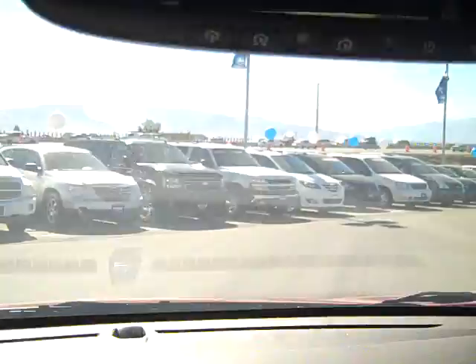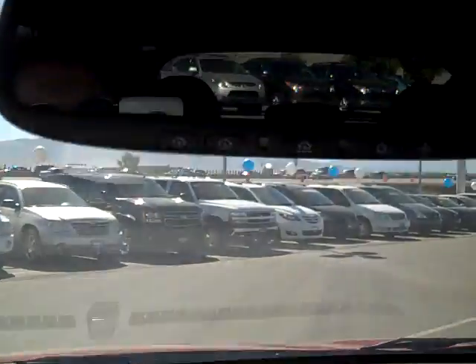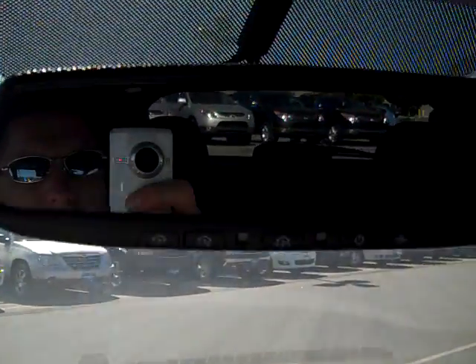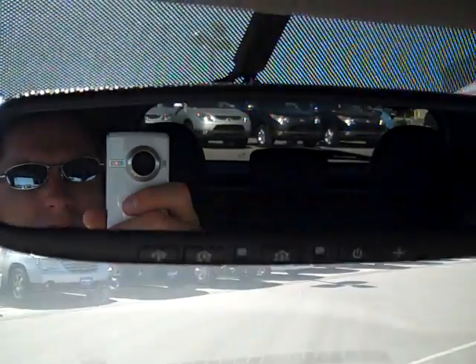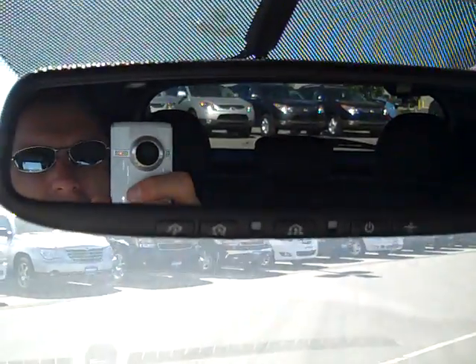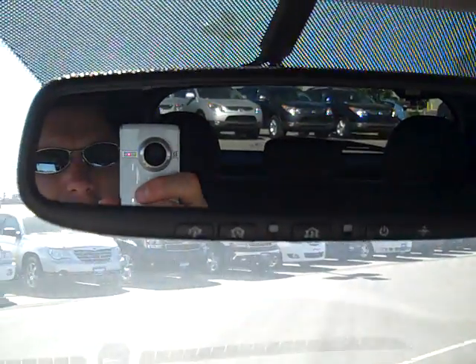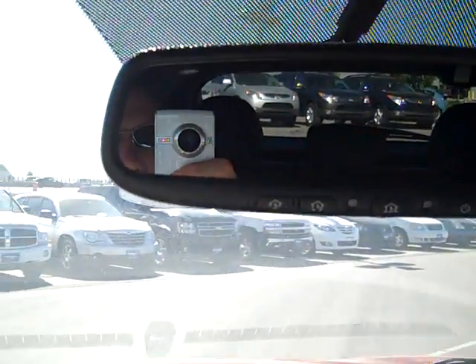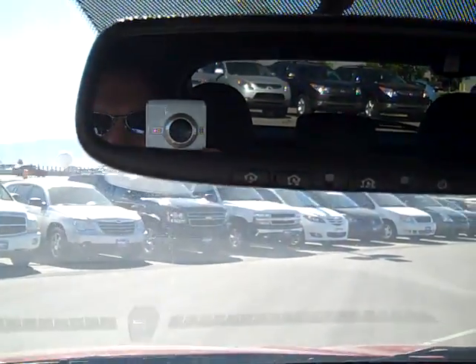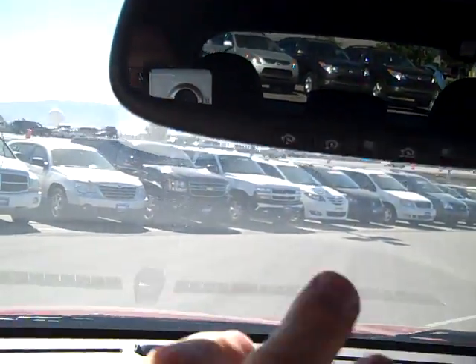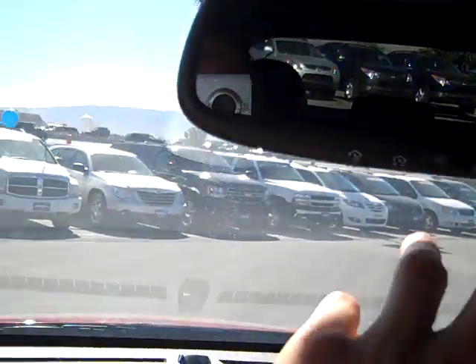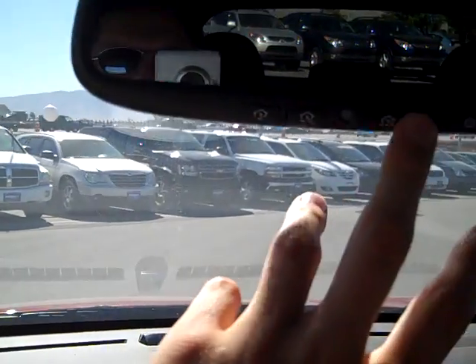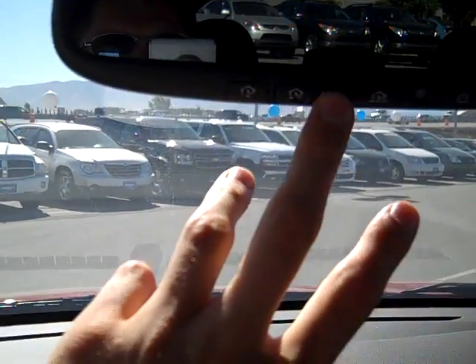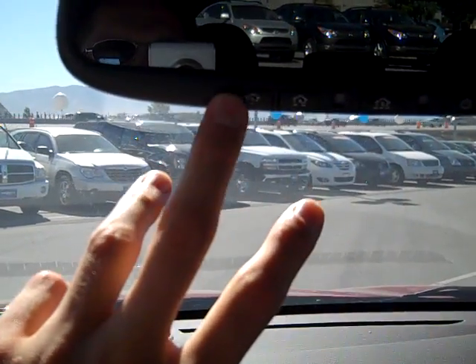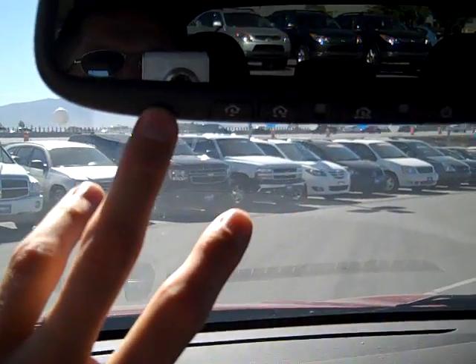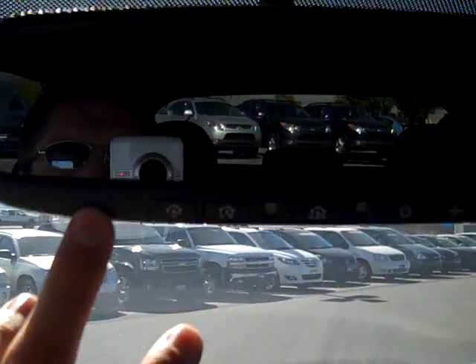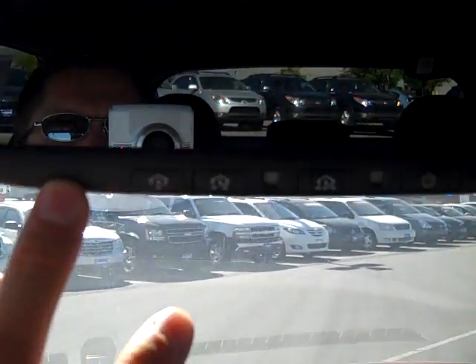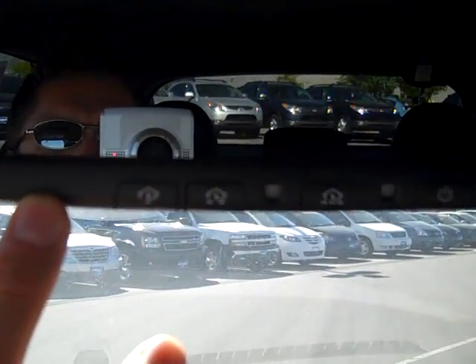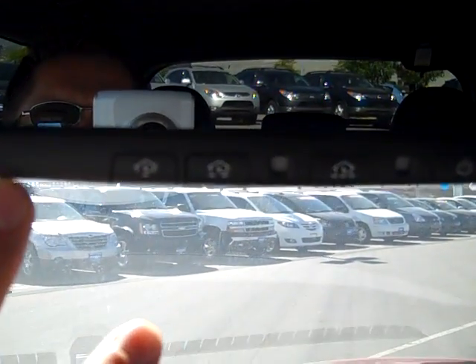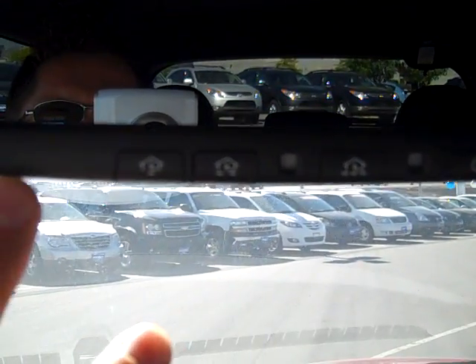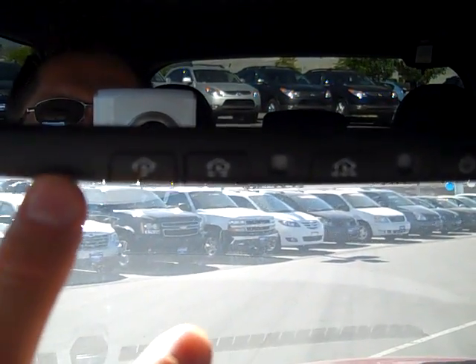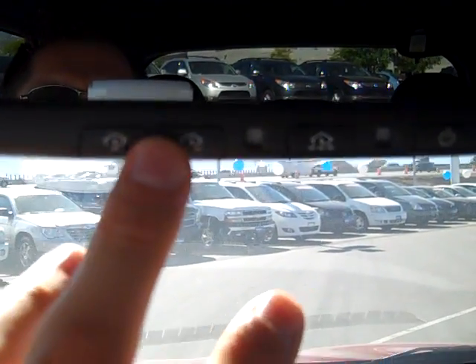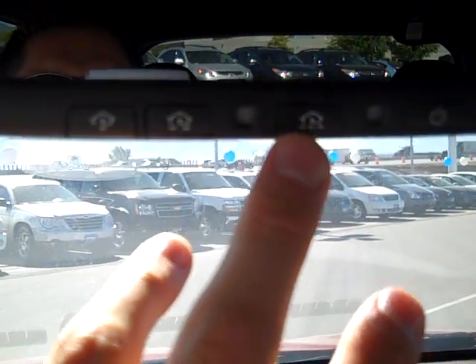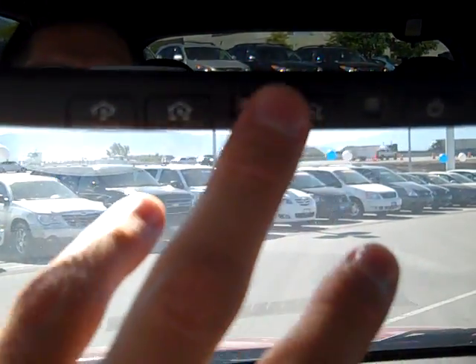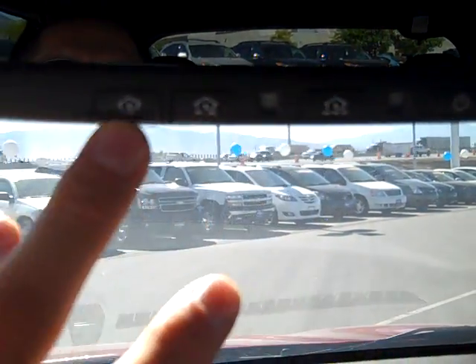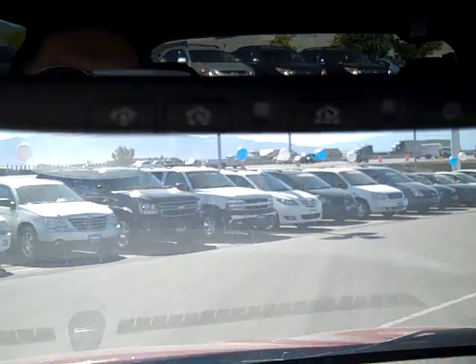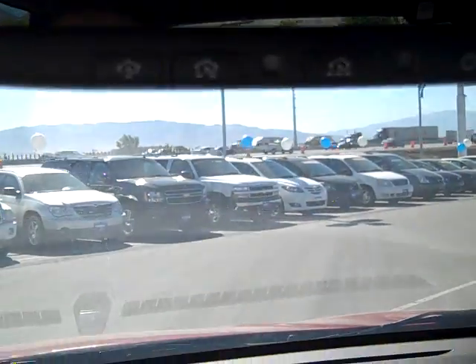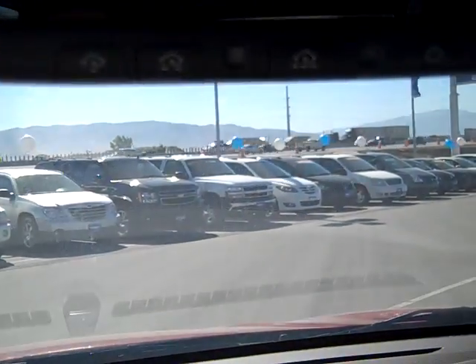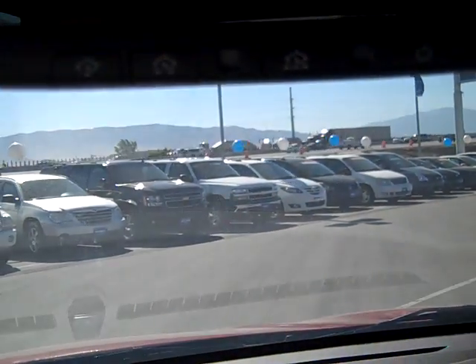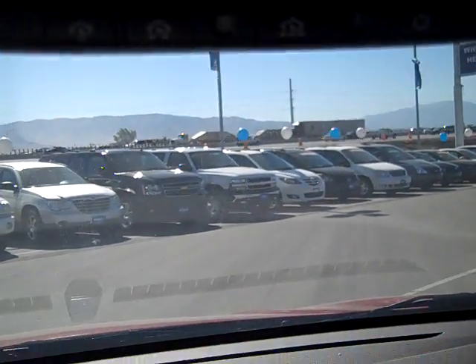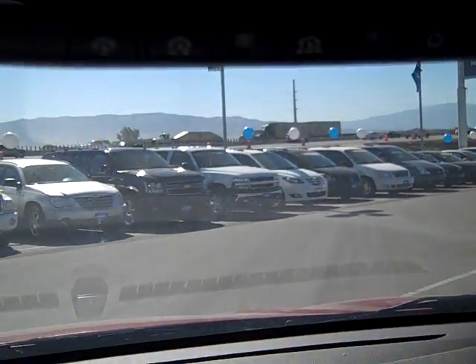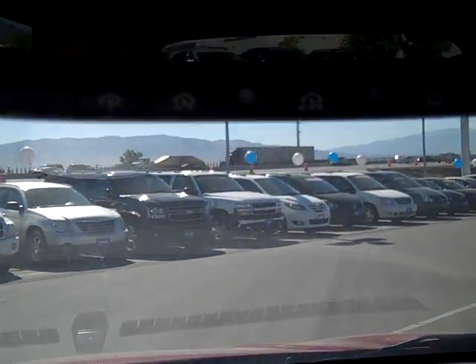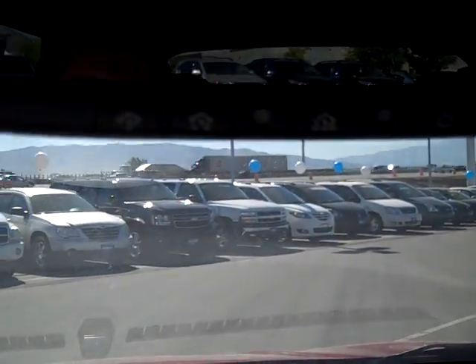Up here we have a monochromatic auto-dimming mirror, and this right here is the HomeLink. I'm not sure if you can see that. Those buttons right there you can program to your garage door.